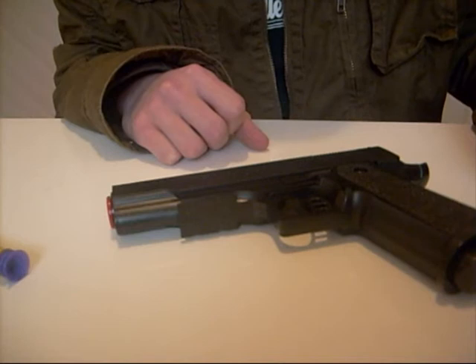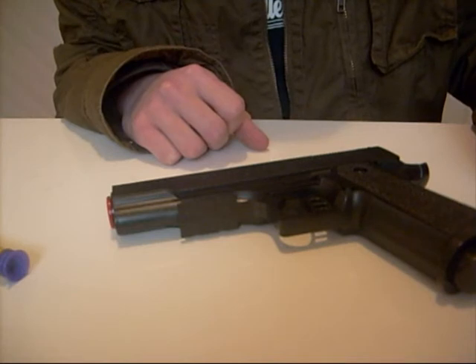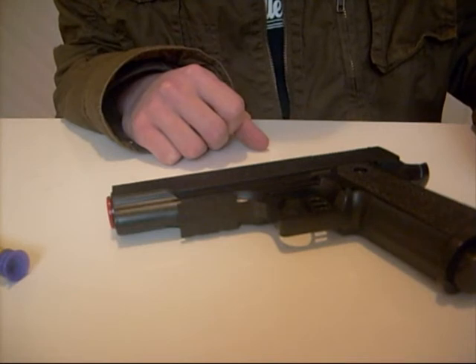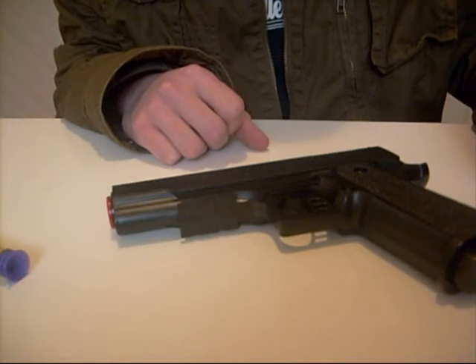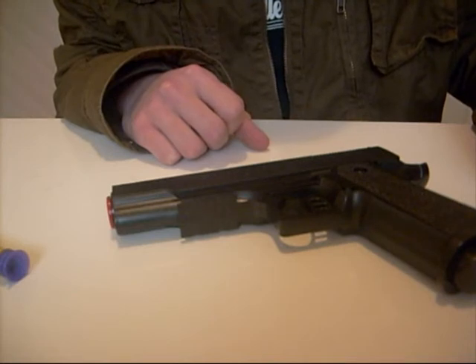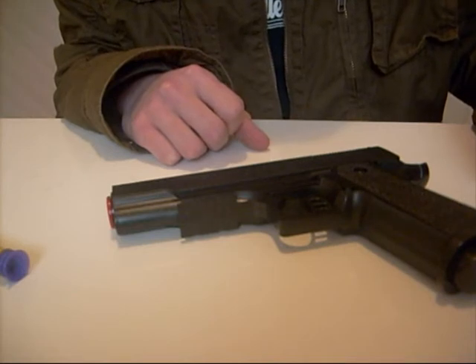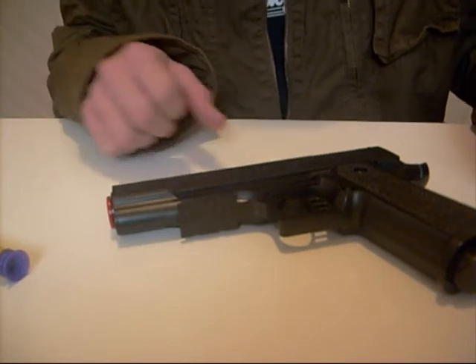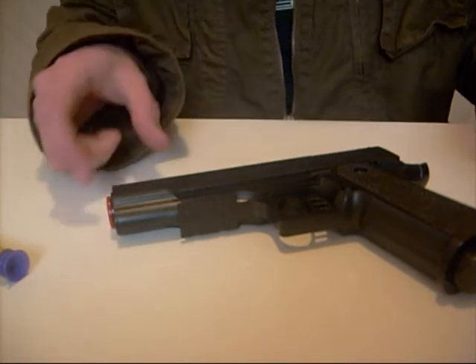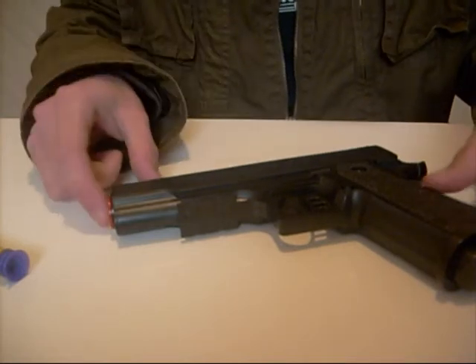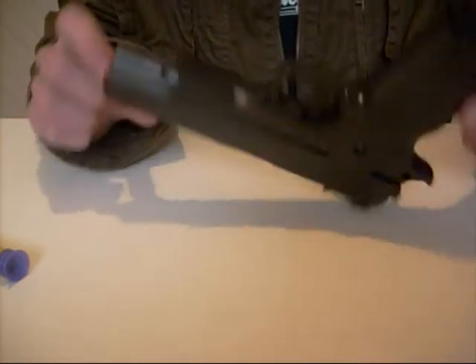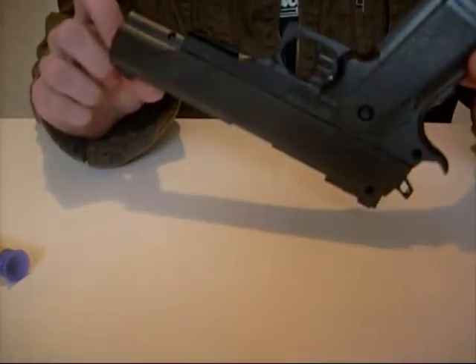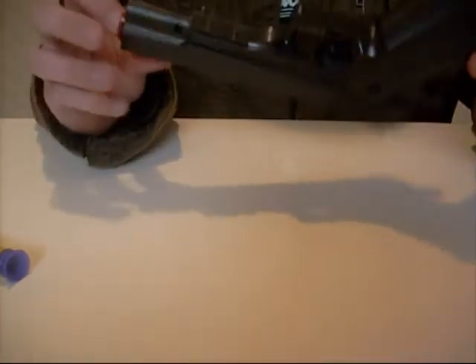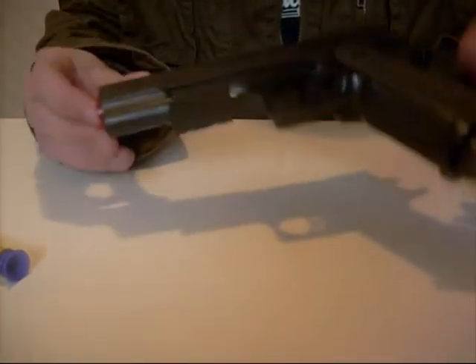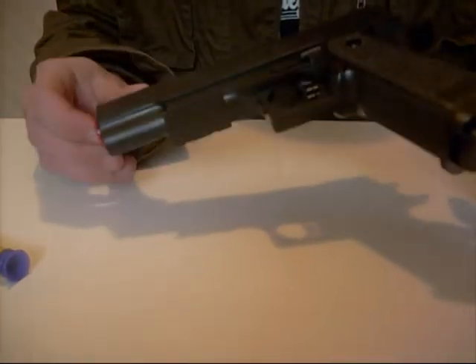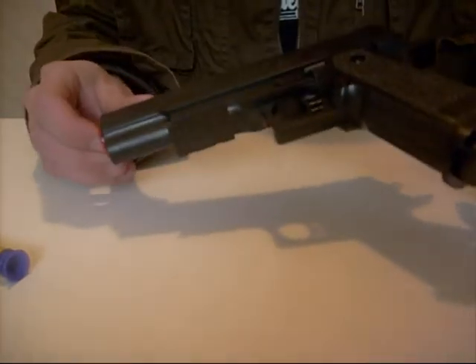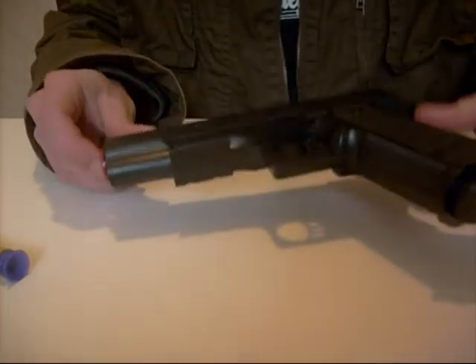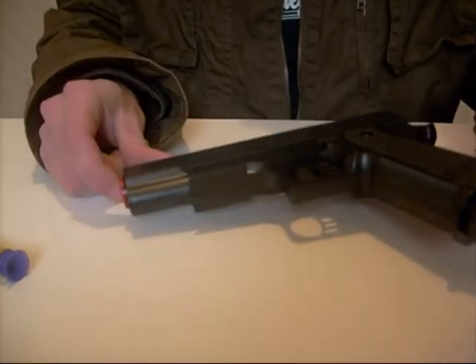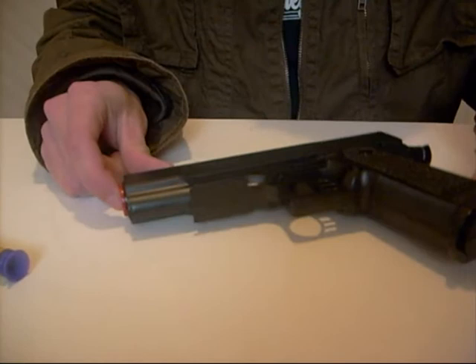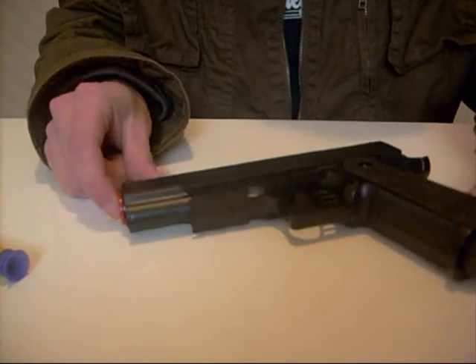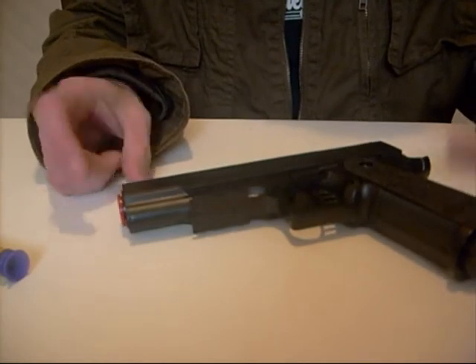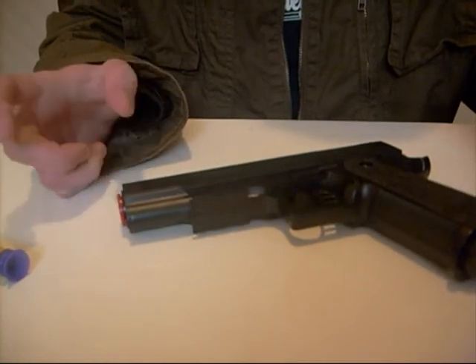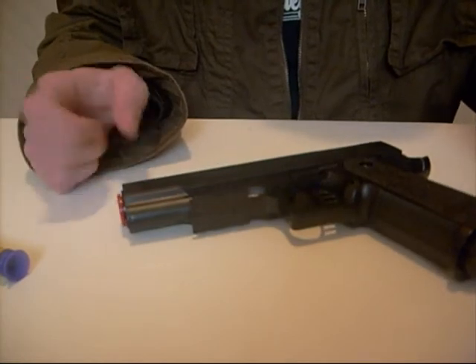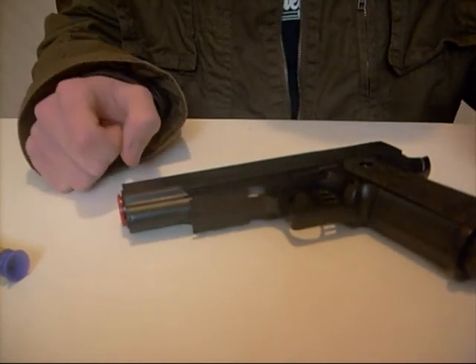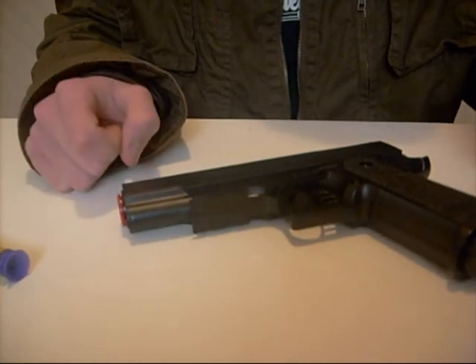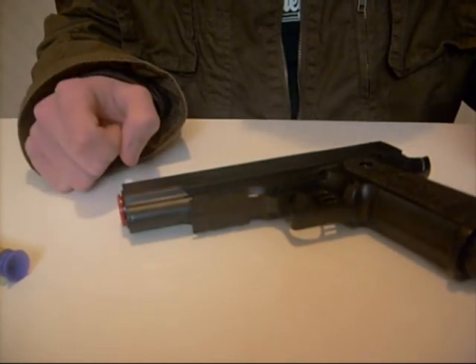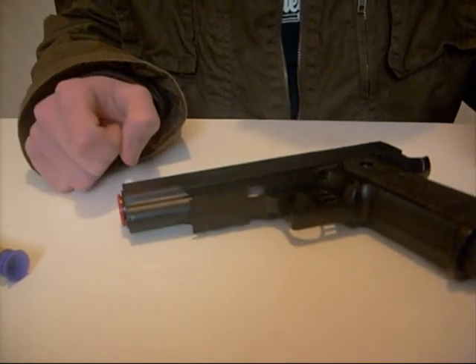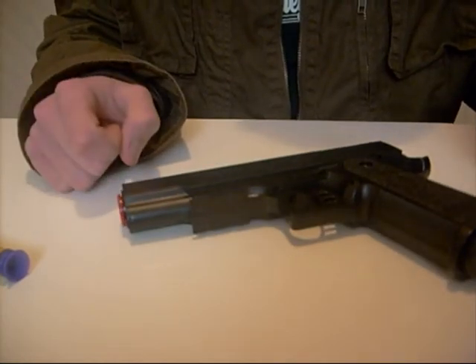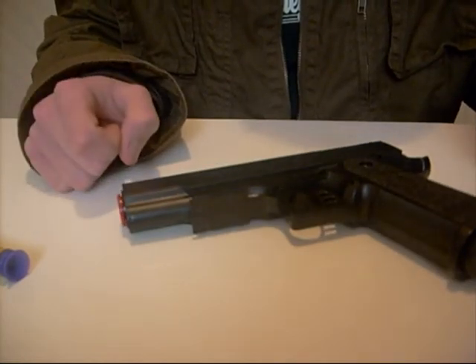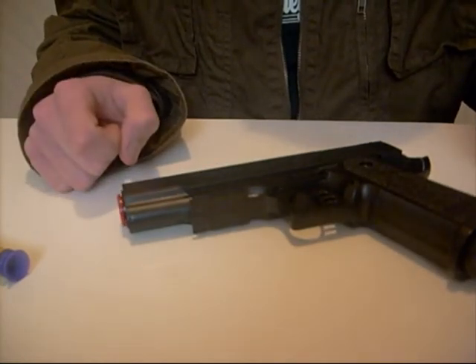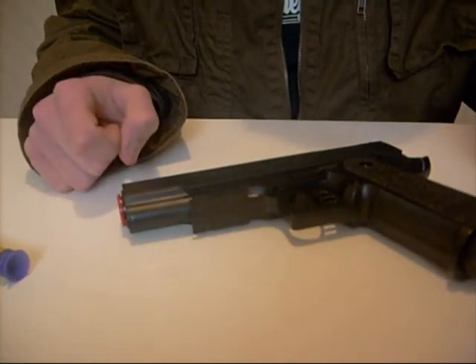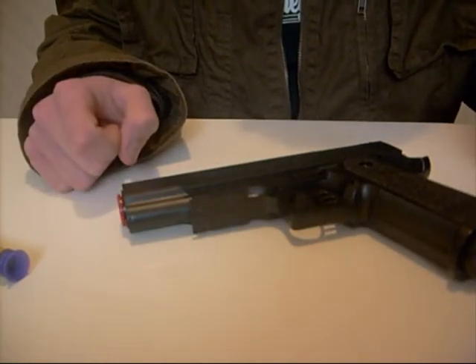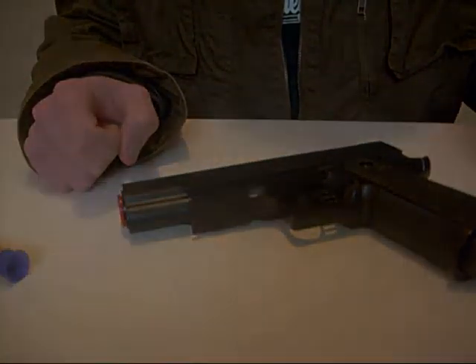I'd assume that by dismantling the gun and removing the air restrictors you could get a fair amount more range. I have yet to open this one — I'd like to probably go and purchase another before I open it up and possibly wreck it.